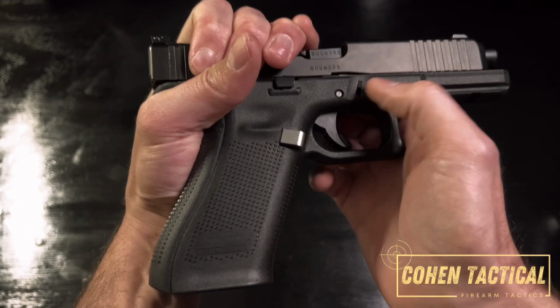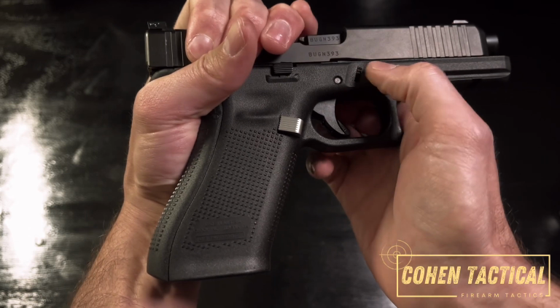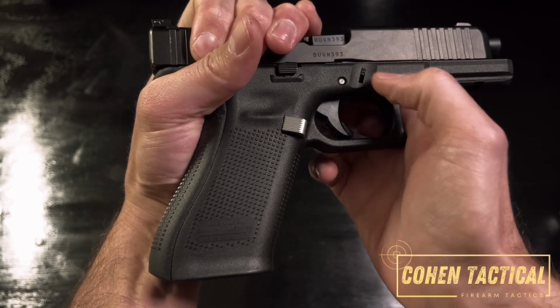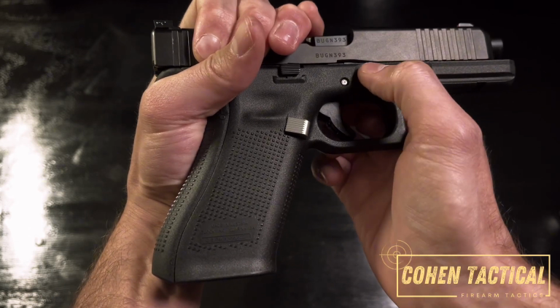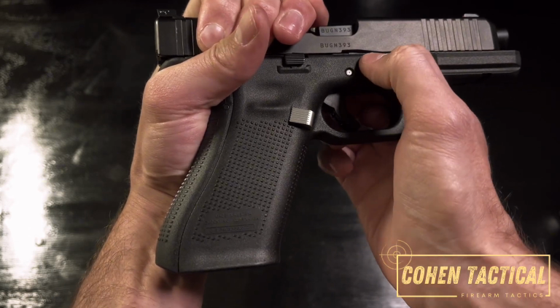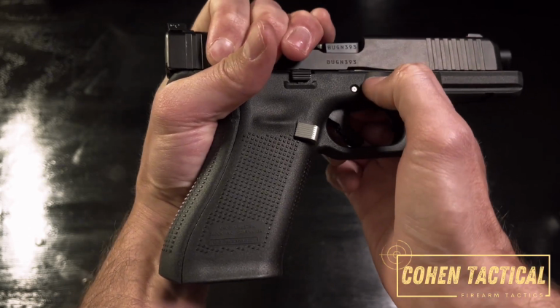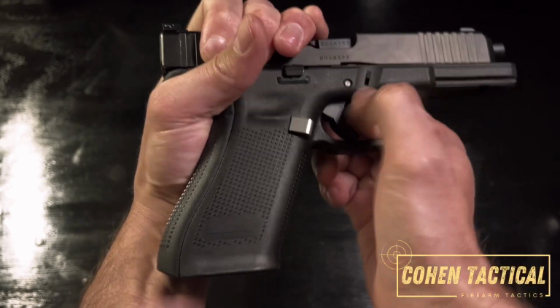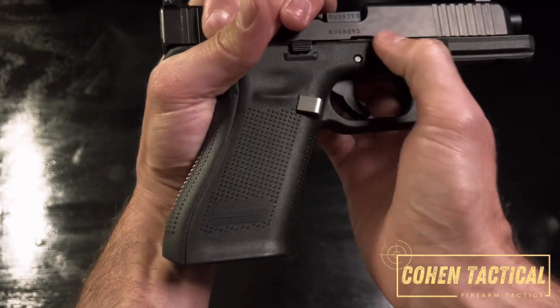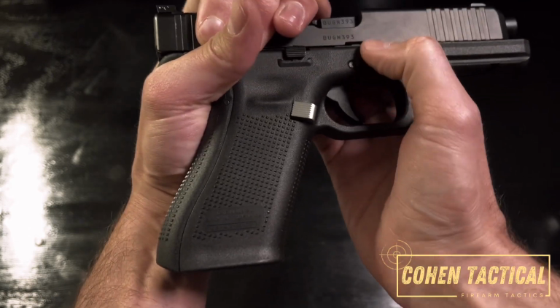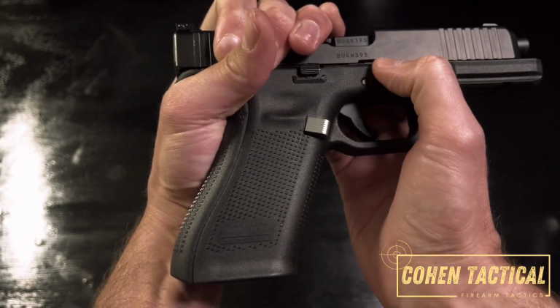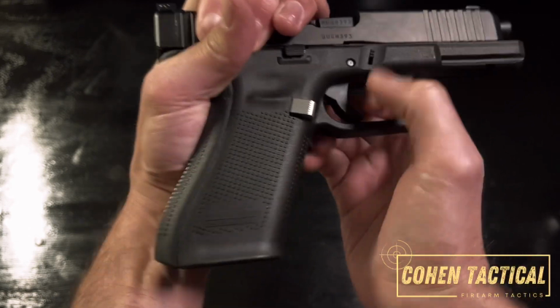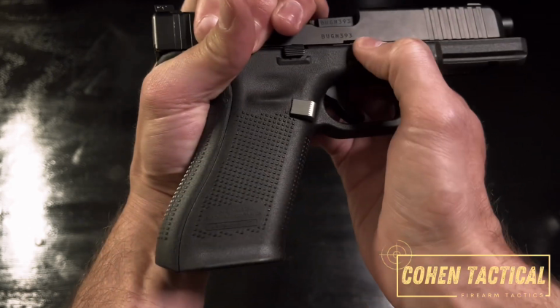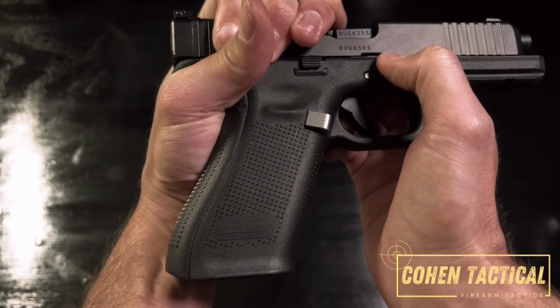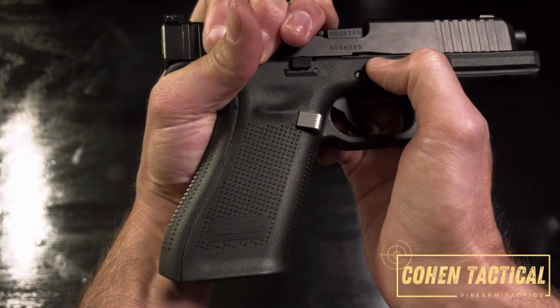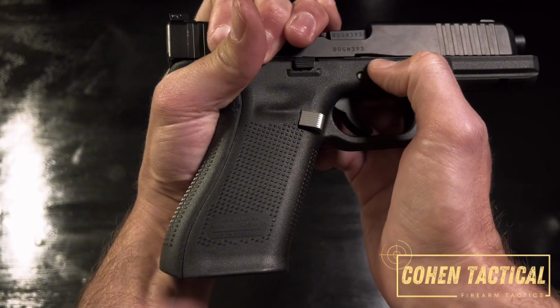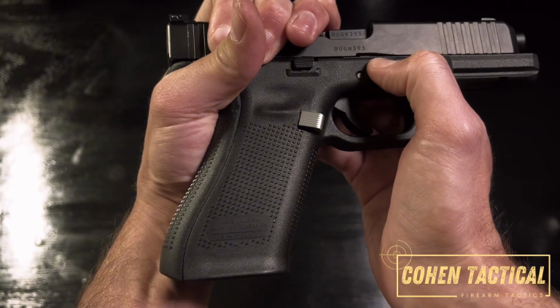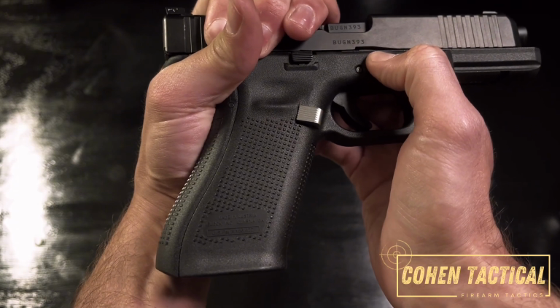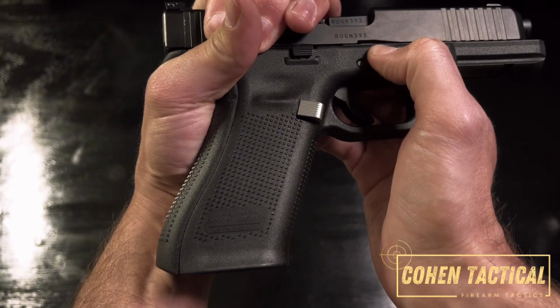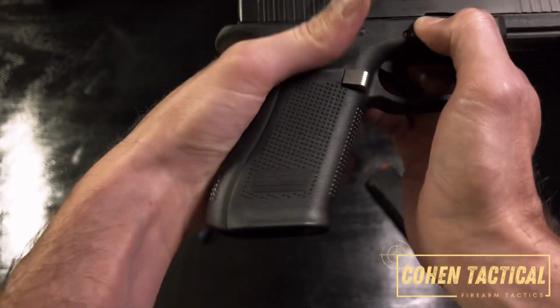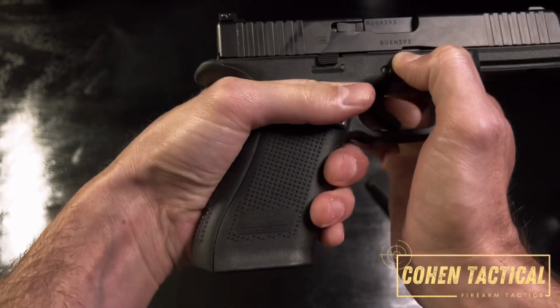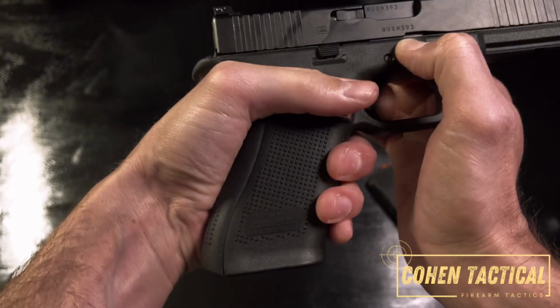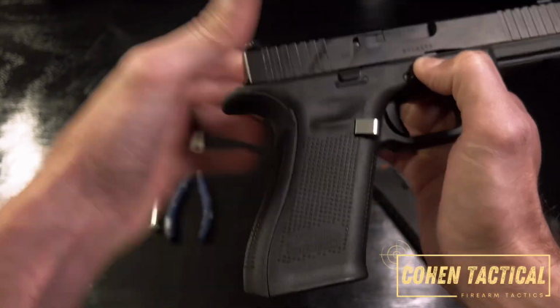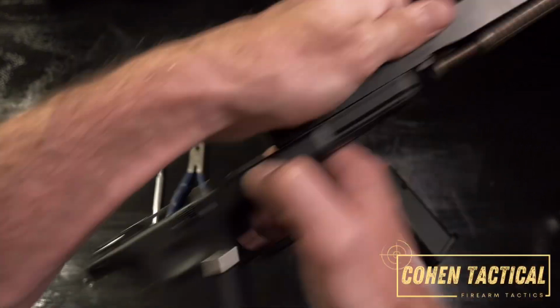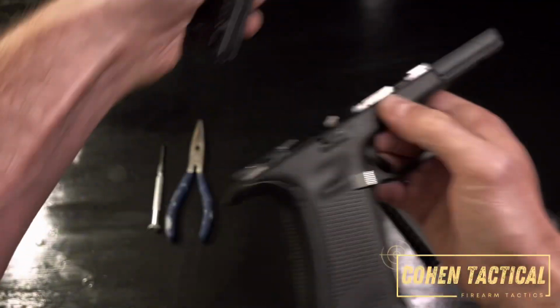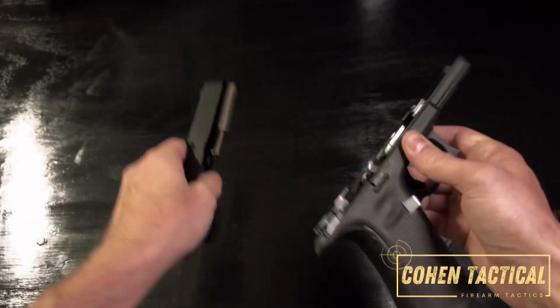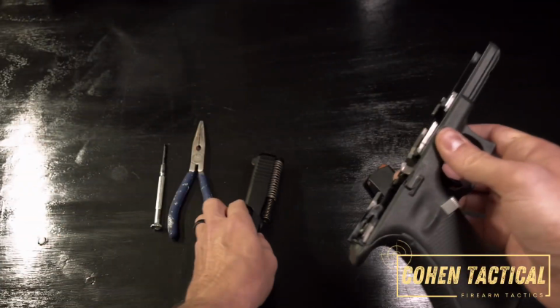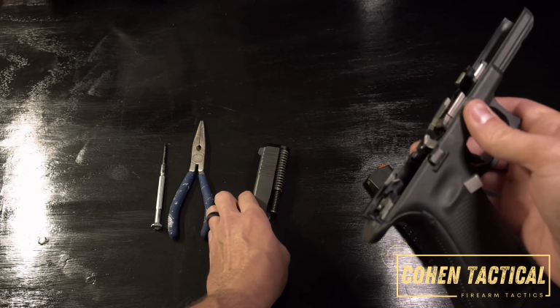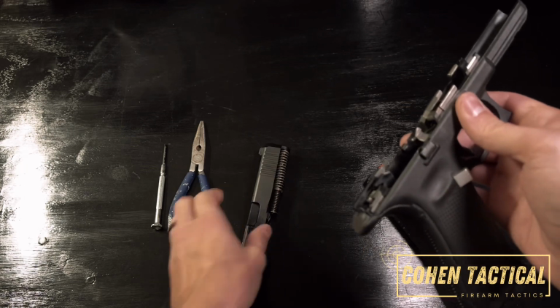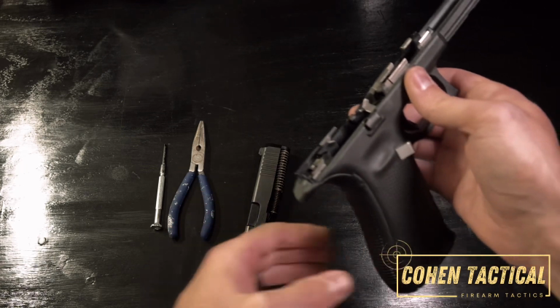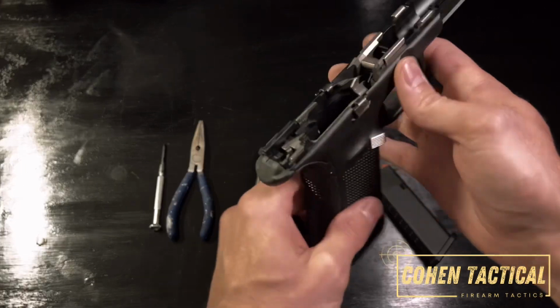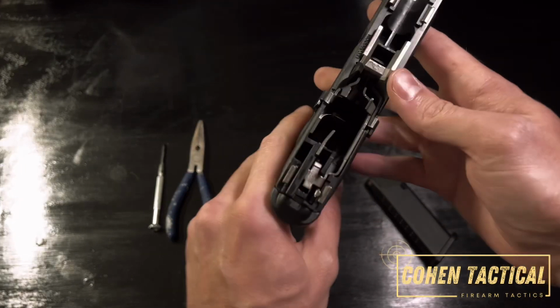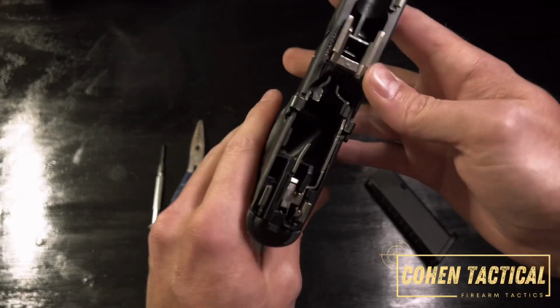Then you pull these levers down on both sides, then let go of the slide, pull the trigger, and it comes right off. Now we're going to look in here.